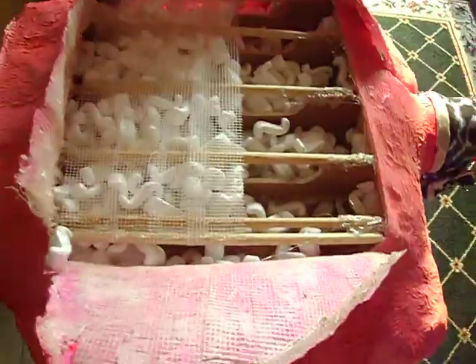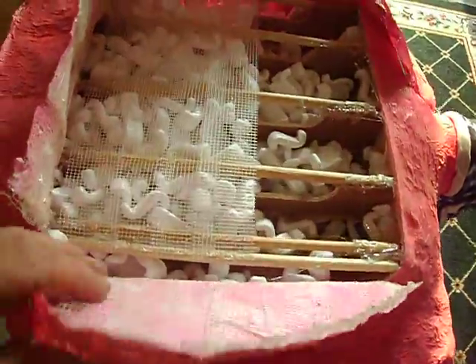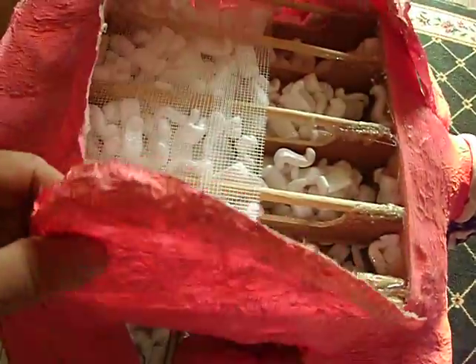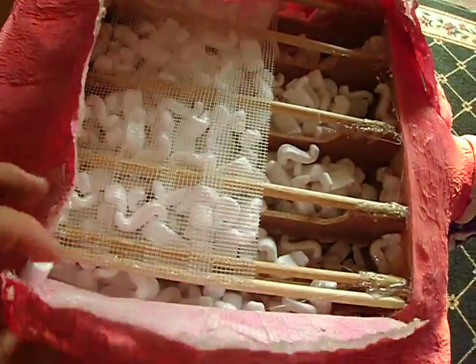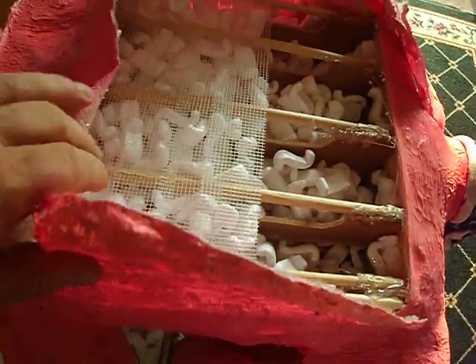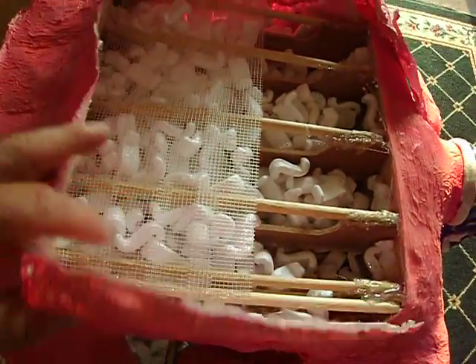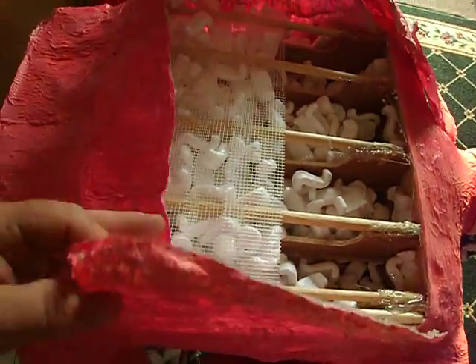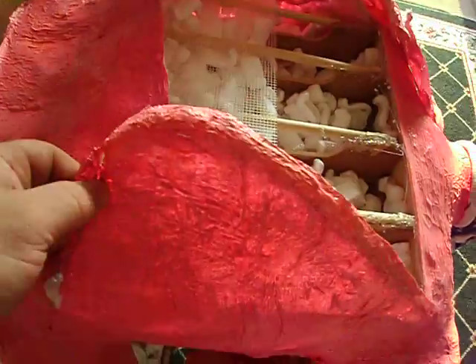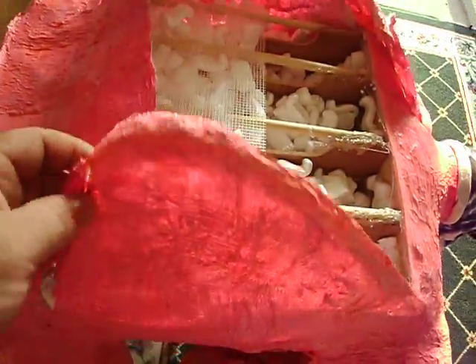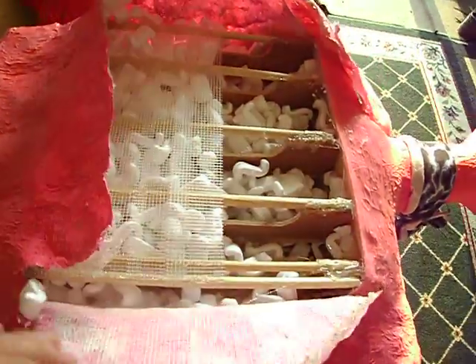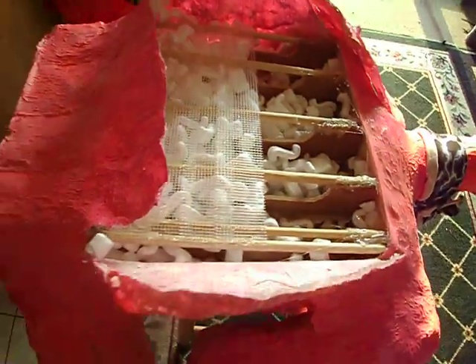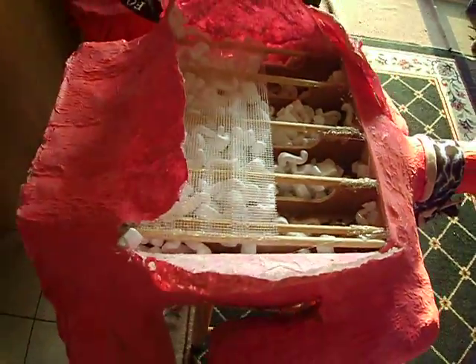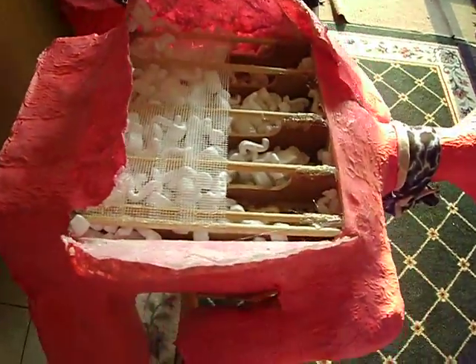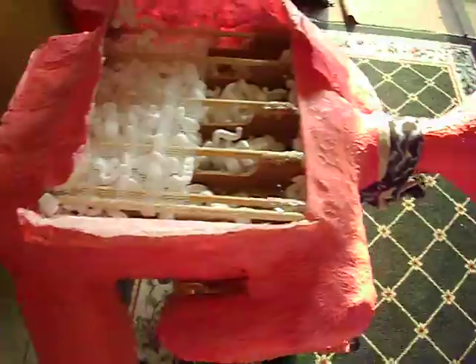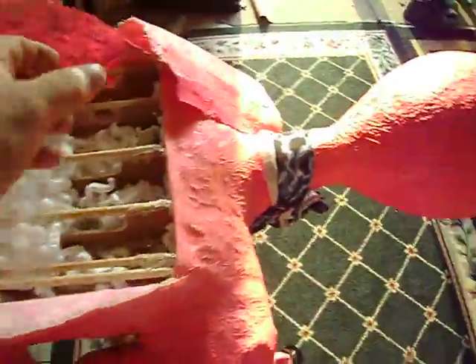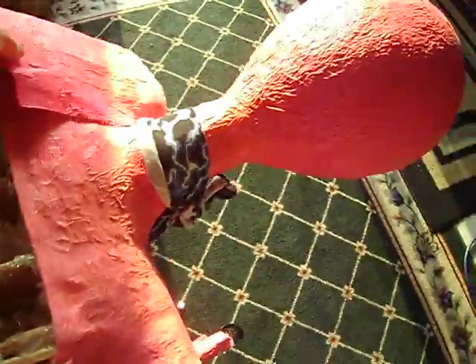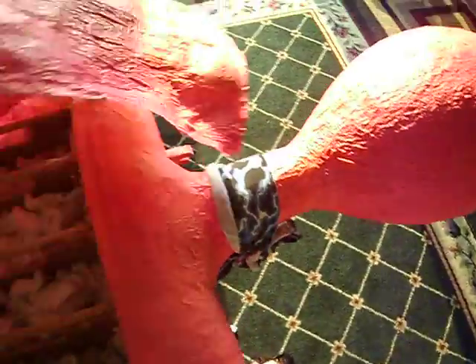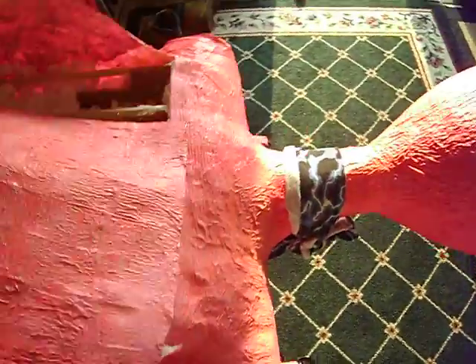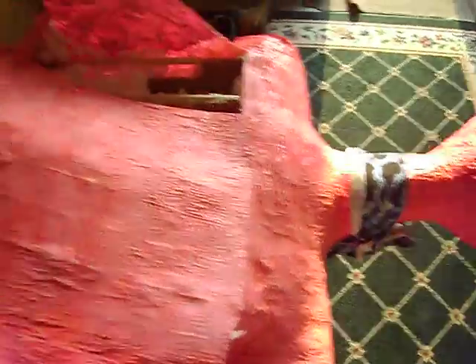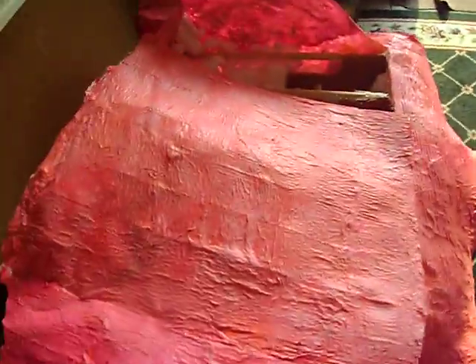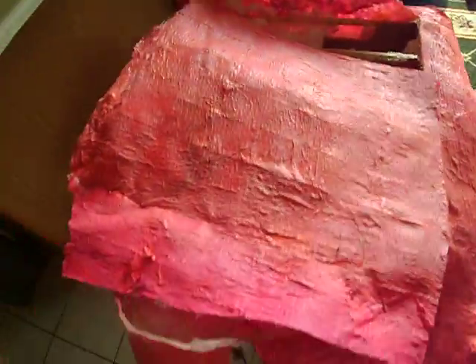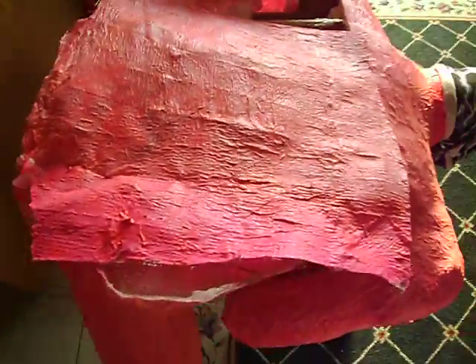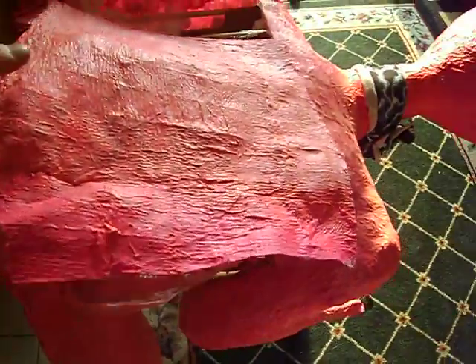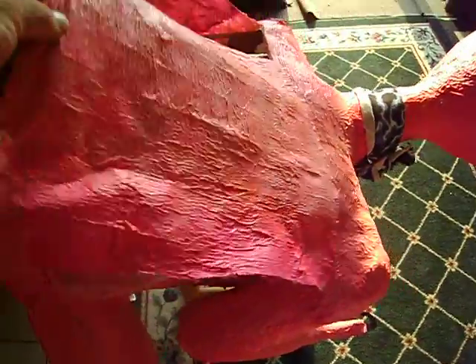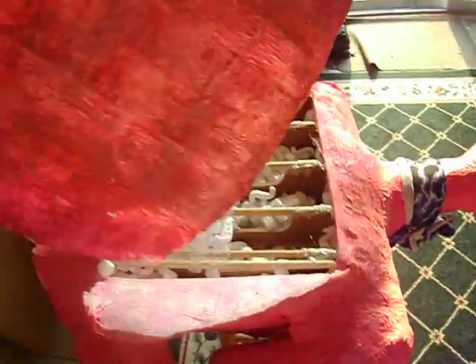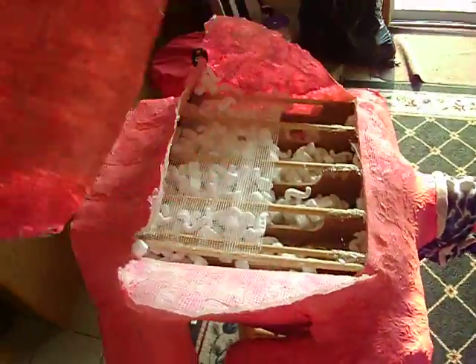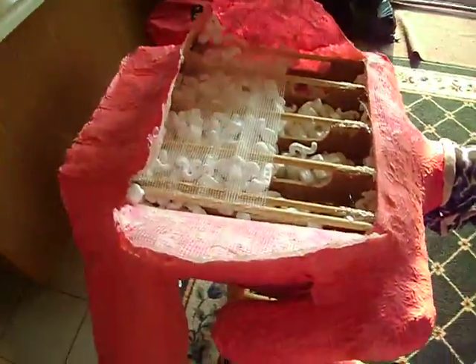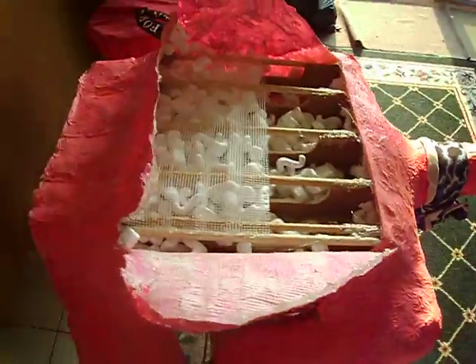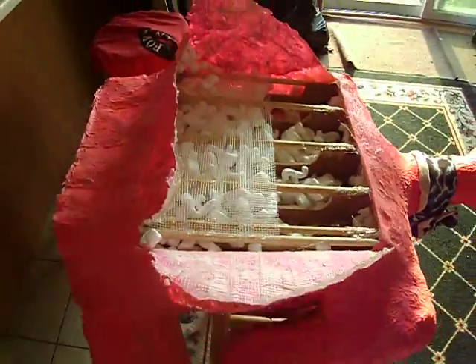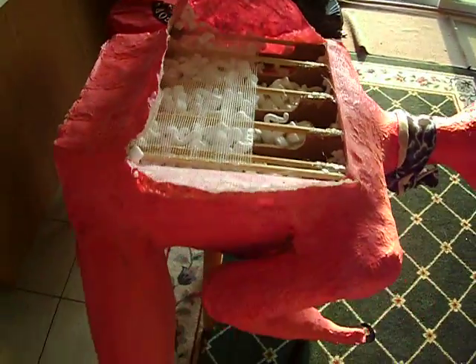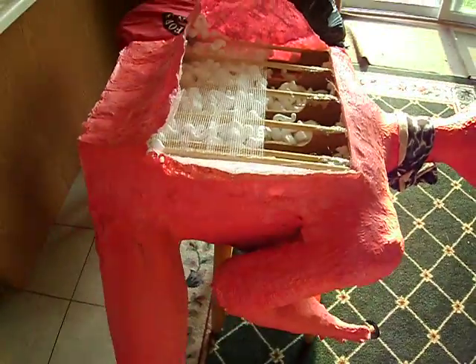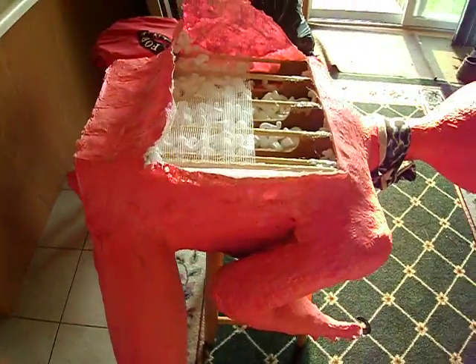Then we can just put the back, fold these in, and put a patch on it right here. That's the piece that we cut out of the back. Alright, that's the video of the day.